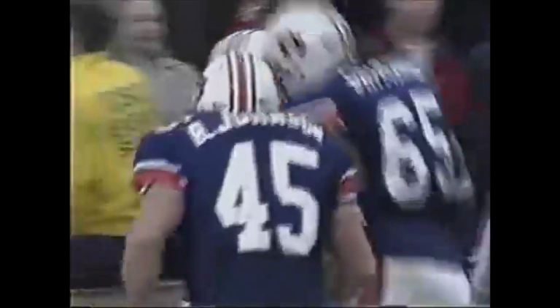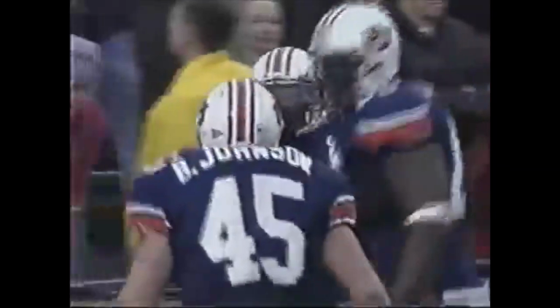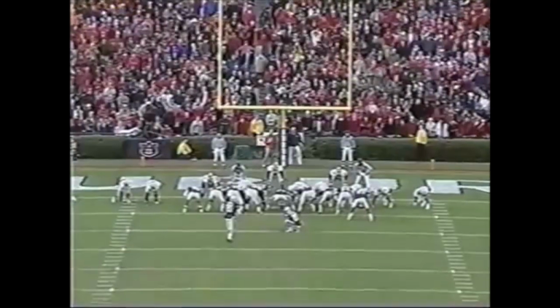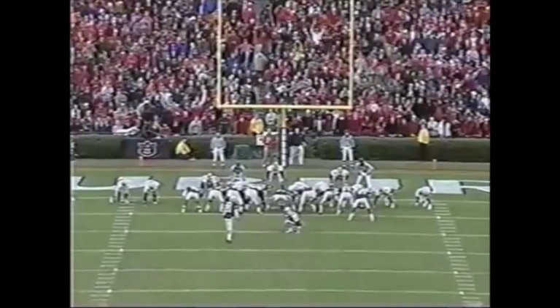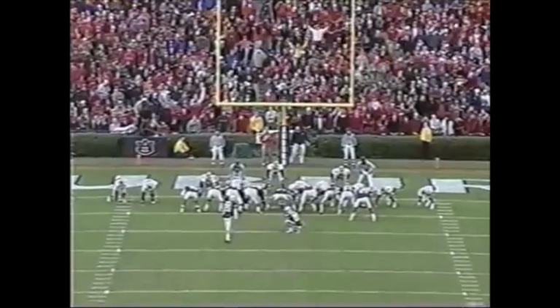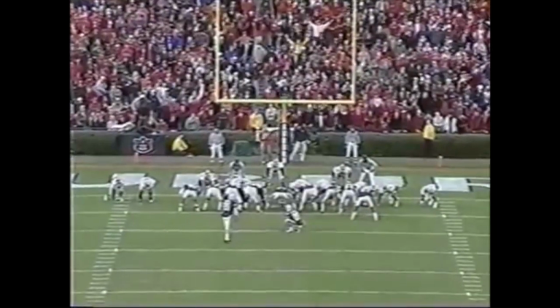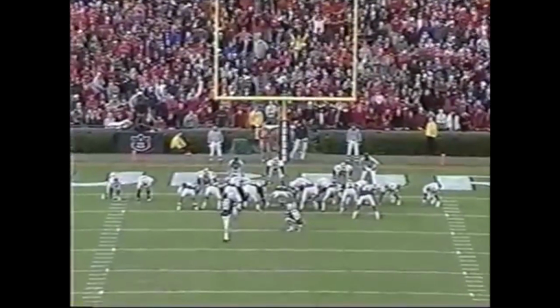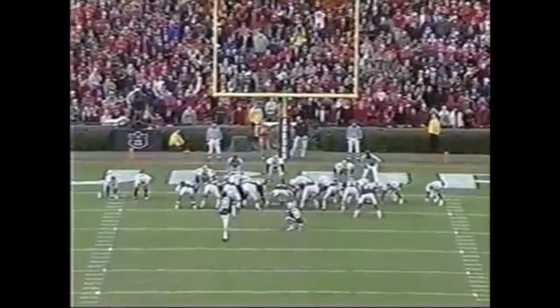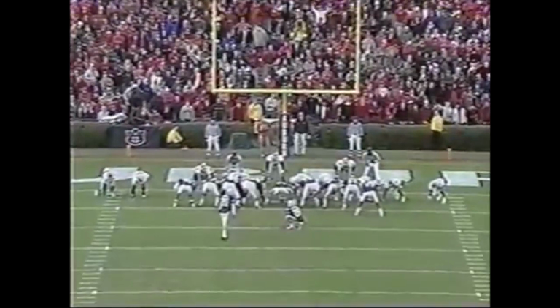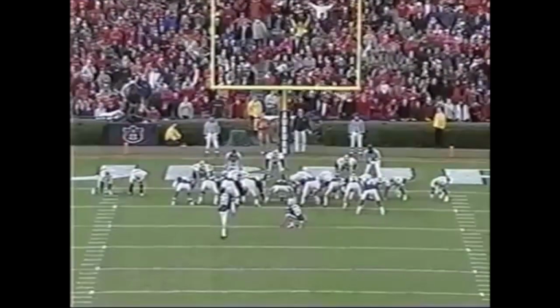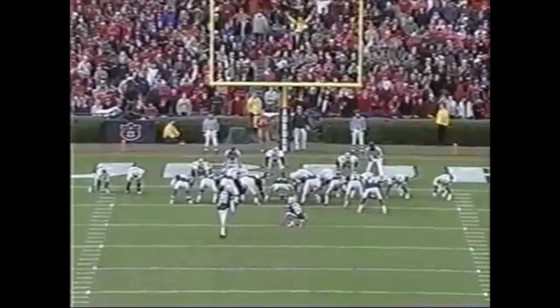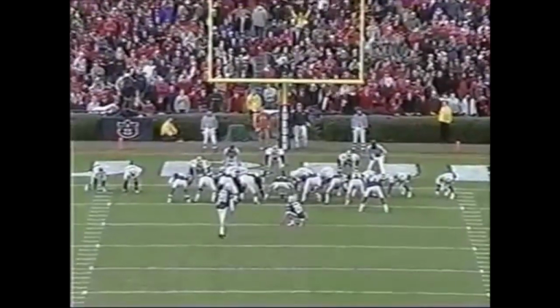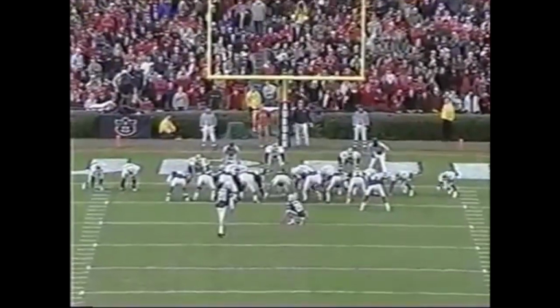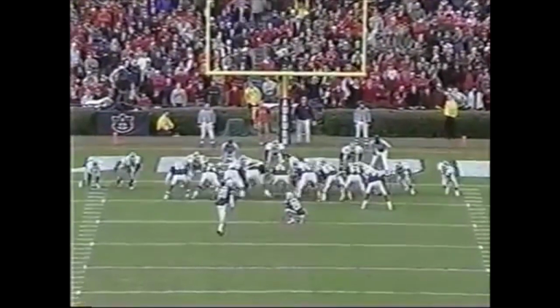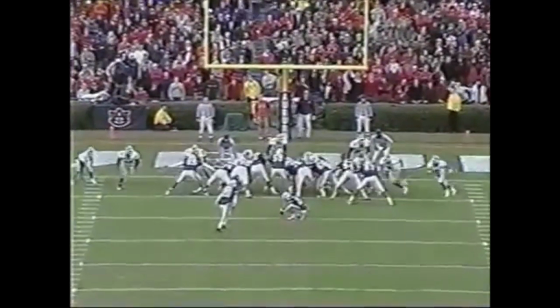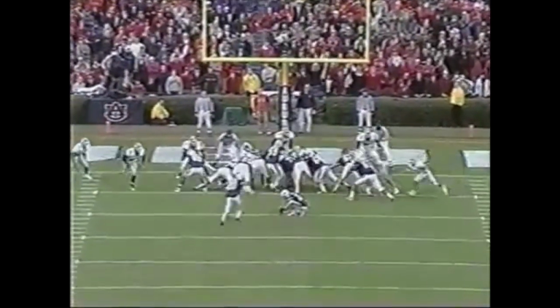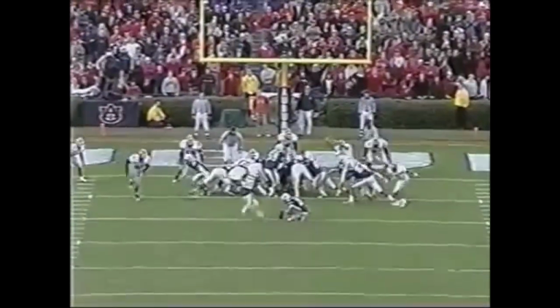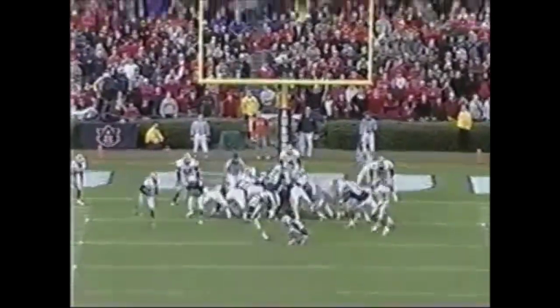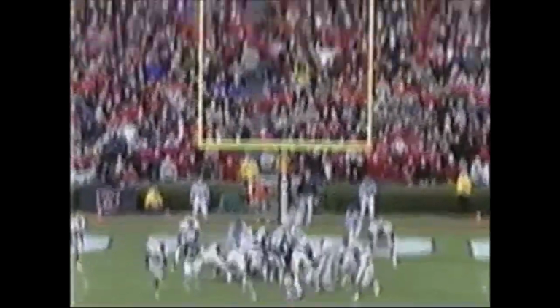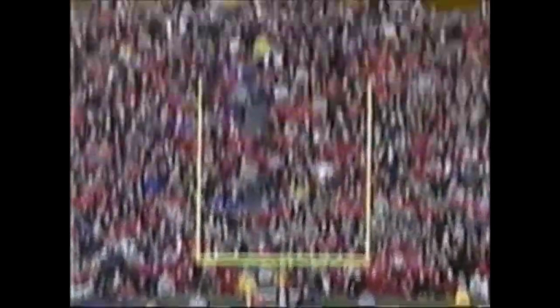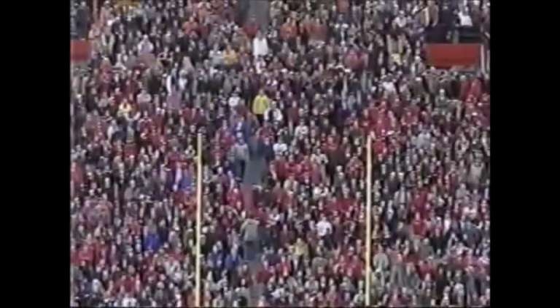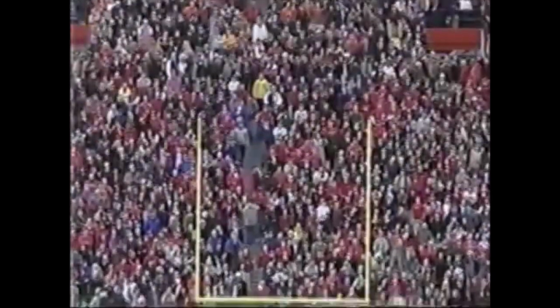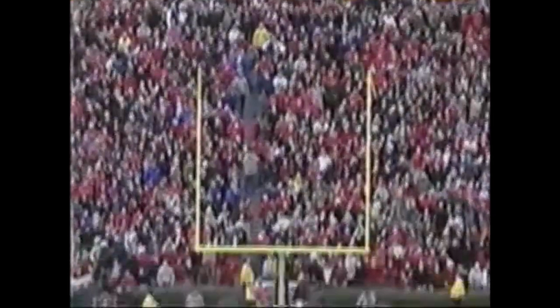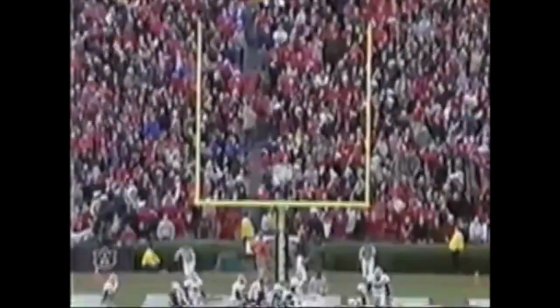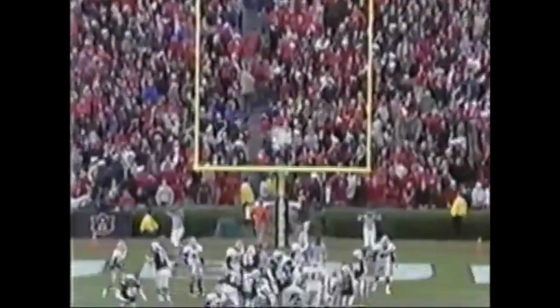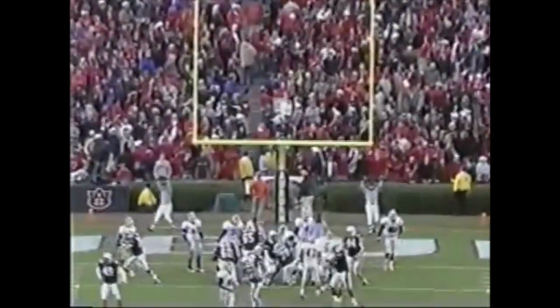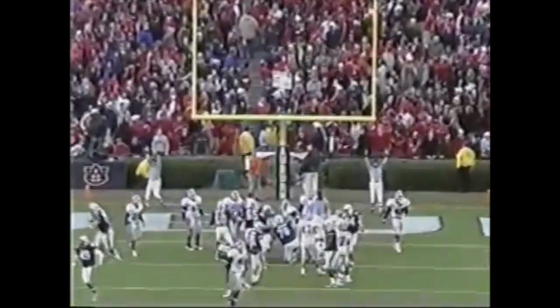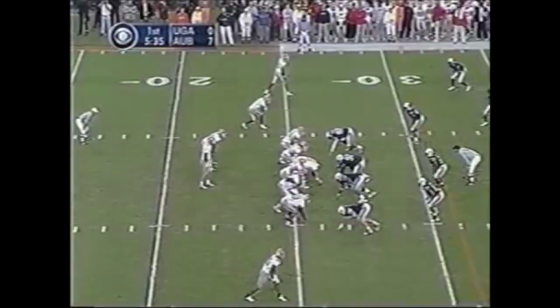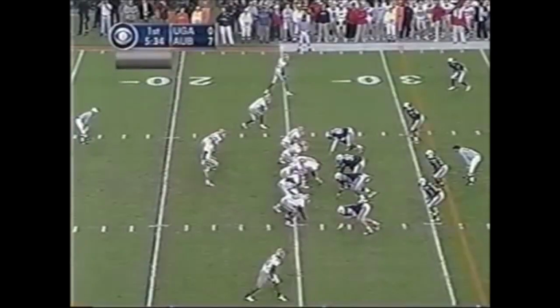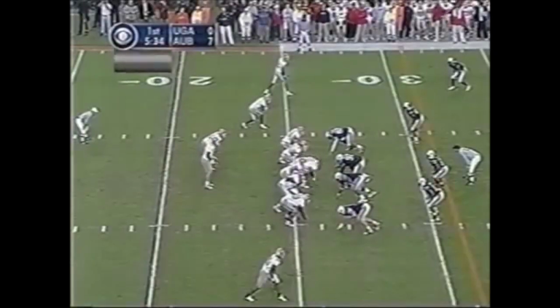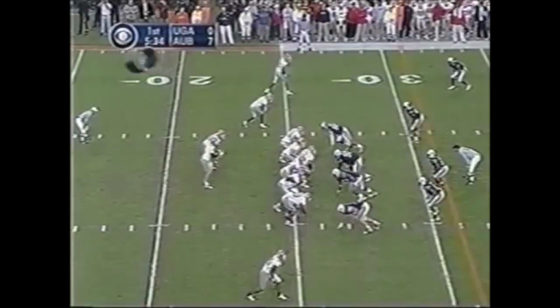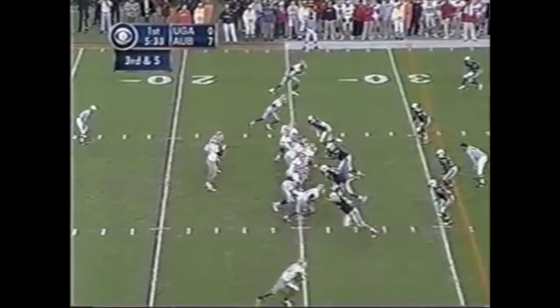That's why they come into this game leading the SEC in third-down conversions — a 53-yard touchdown run, and to the season against Florida.